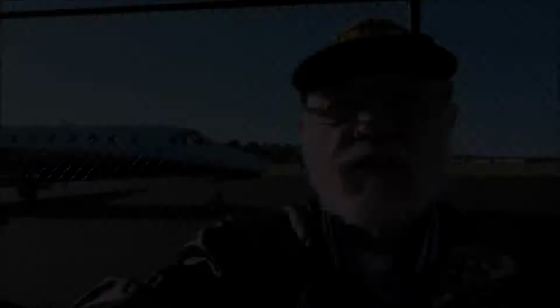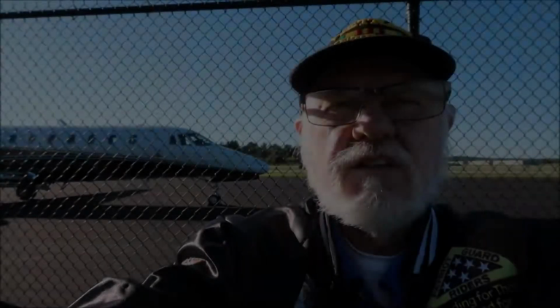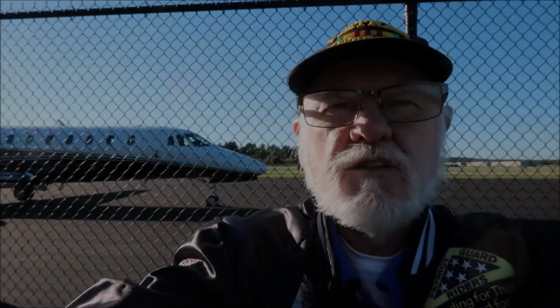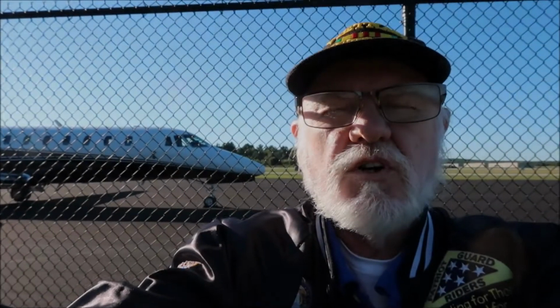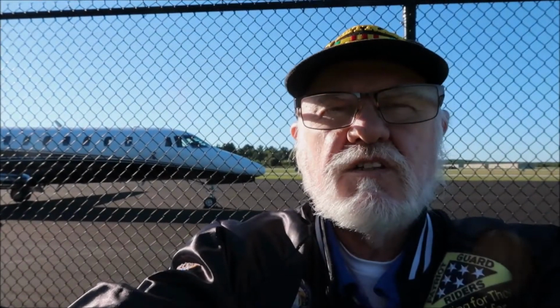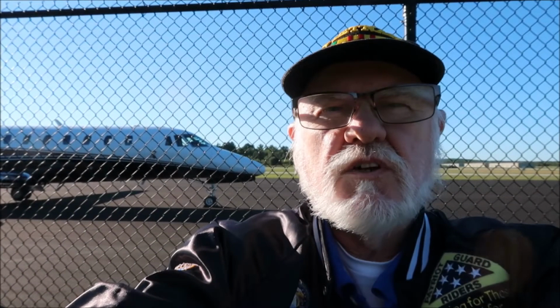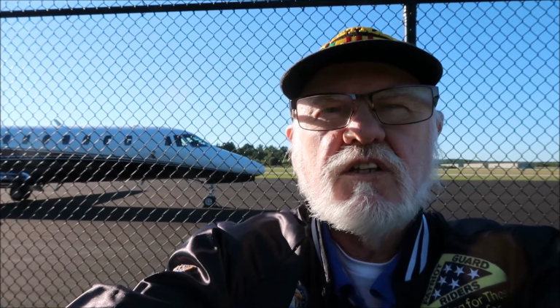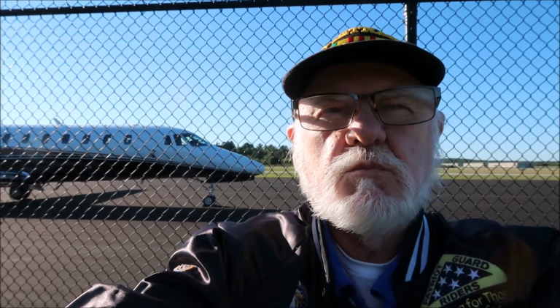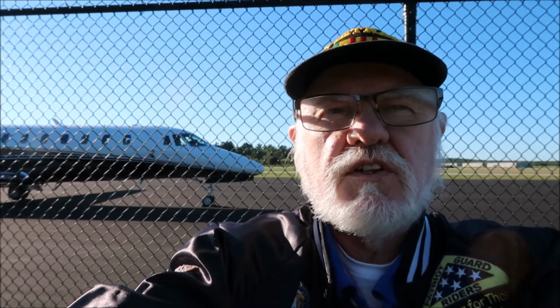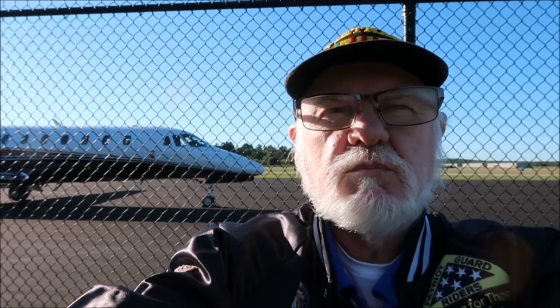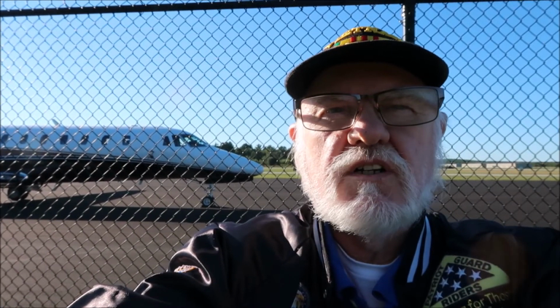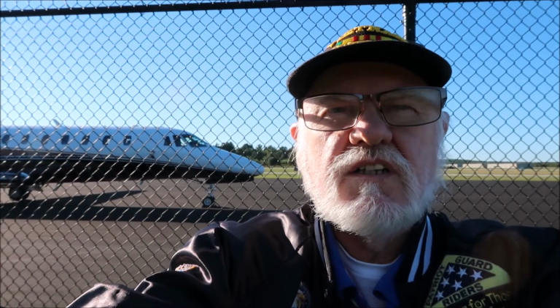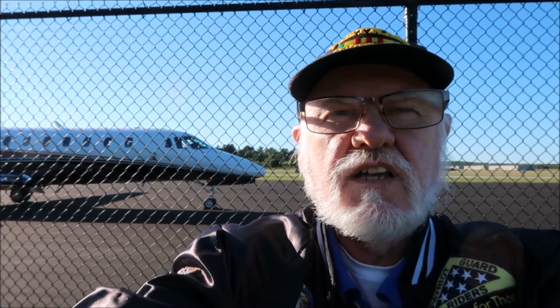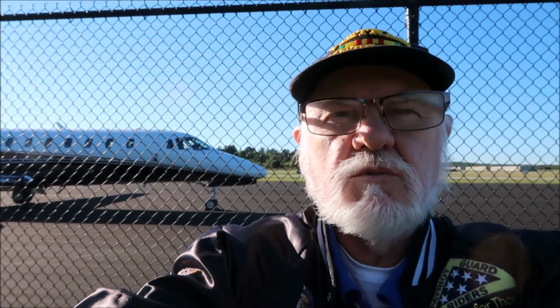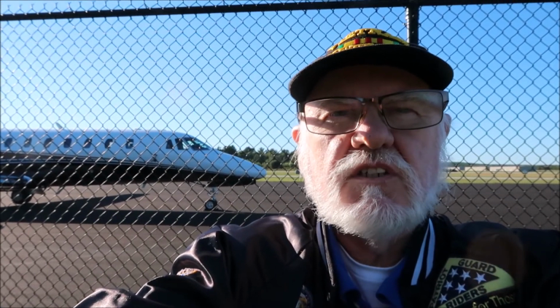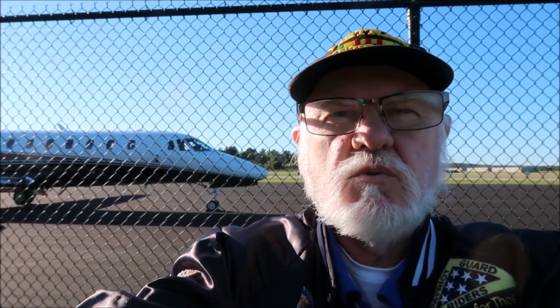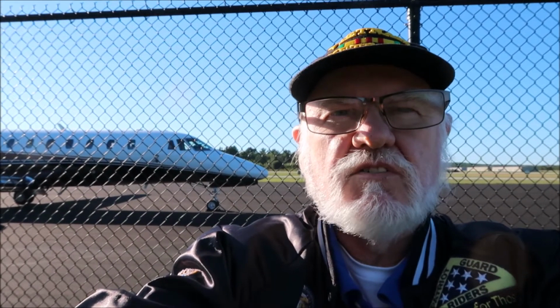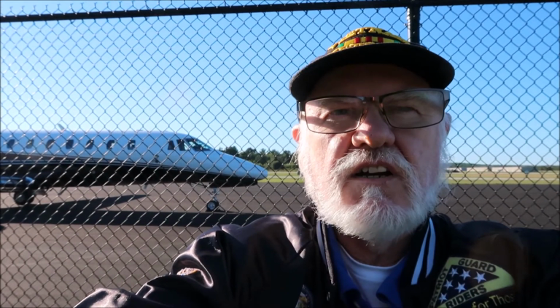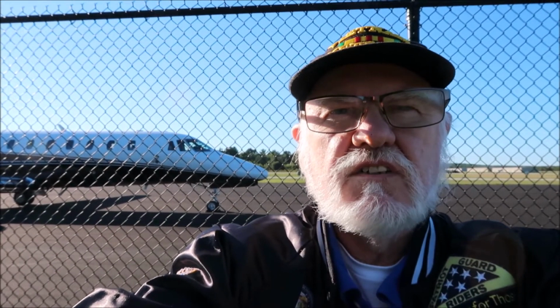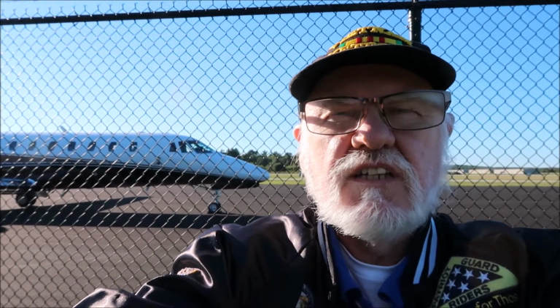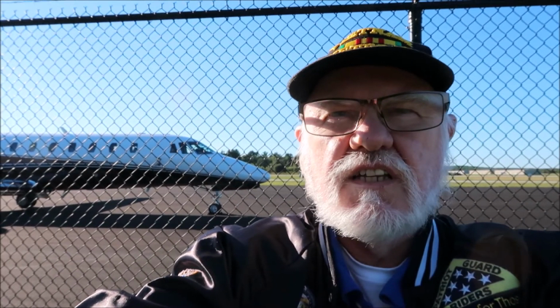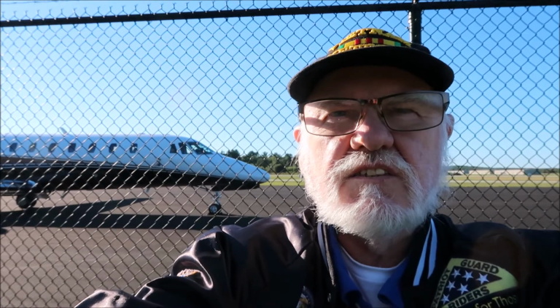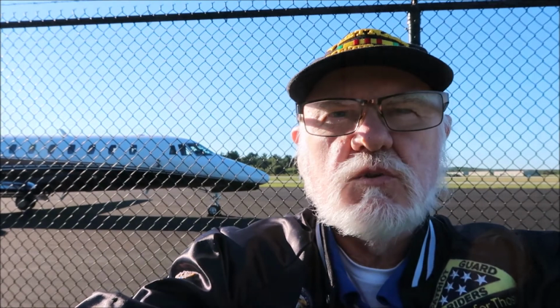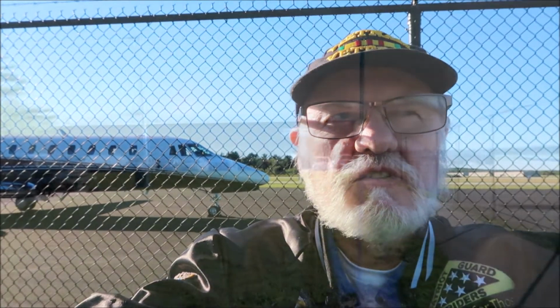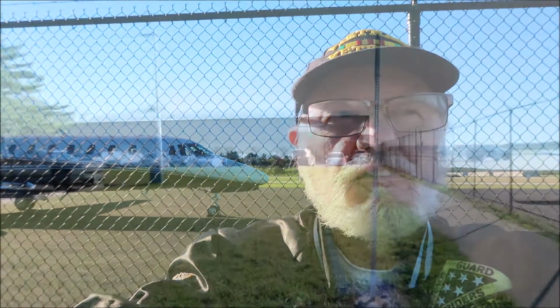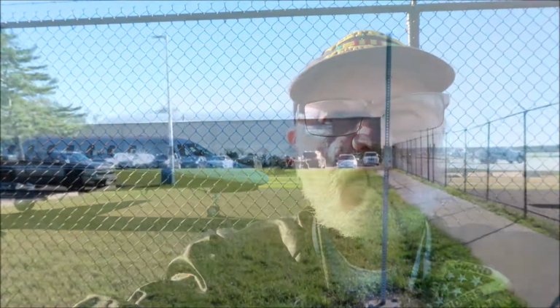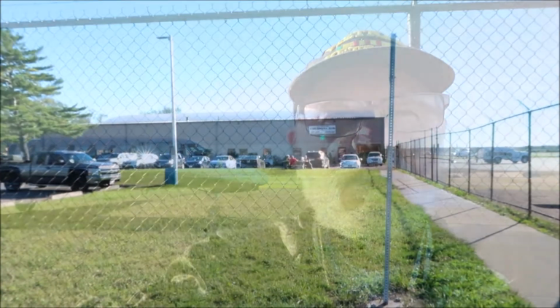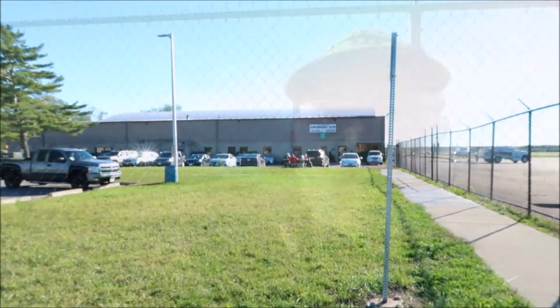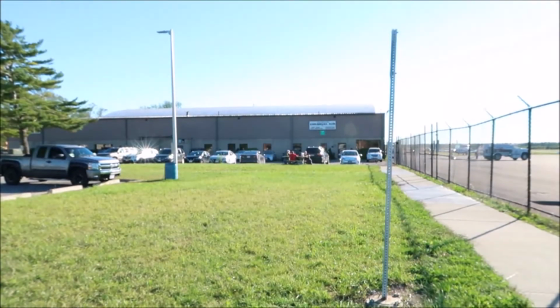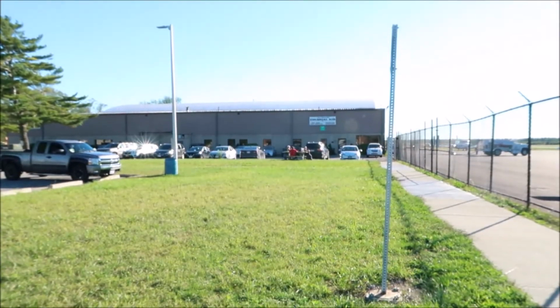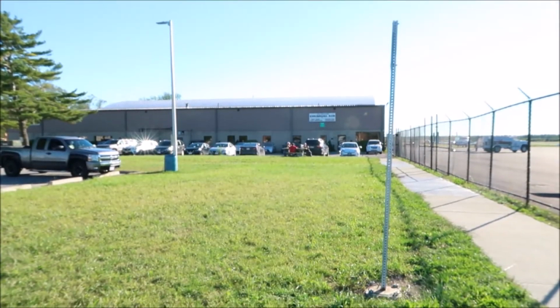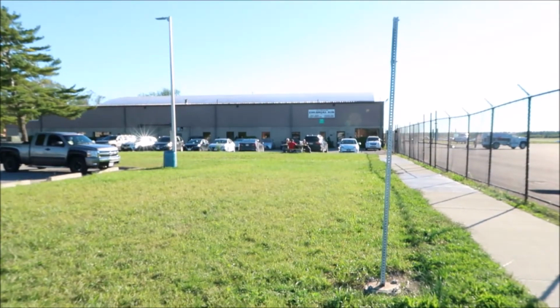Good morning. We're at the New Bedford Airport and we're going to take a walk around and see what you can see around here. This building here is Colonial Air.